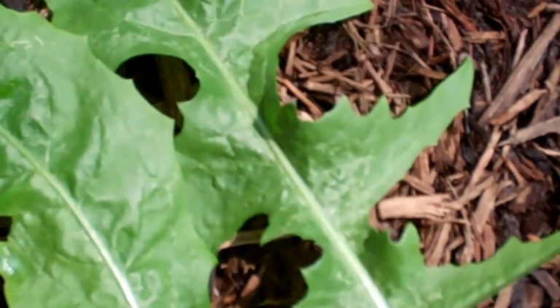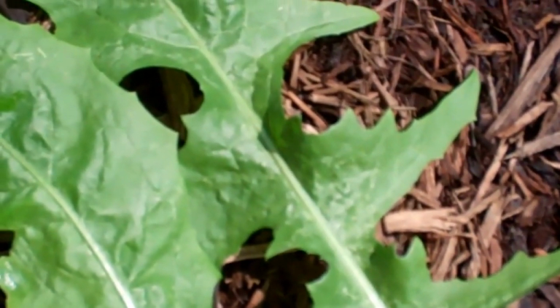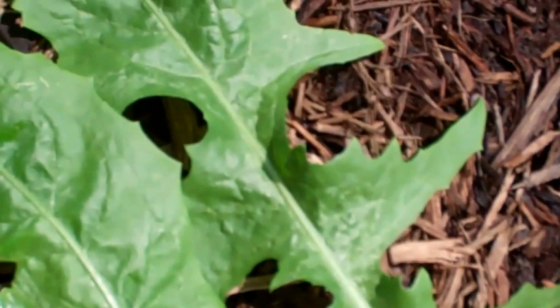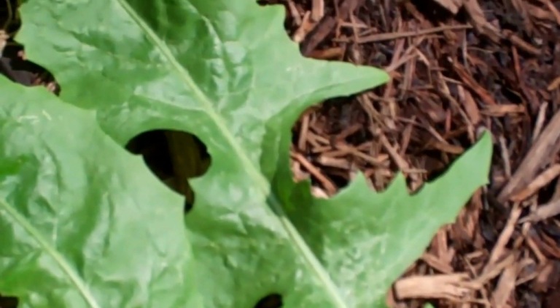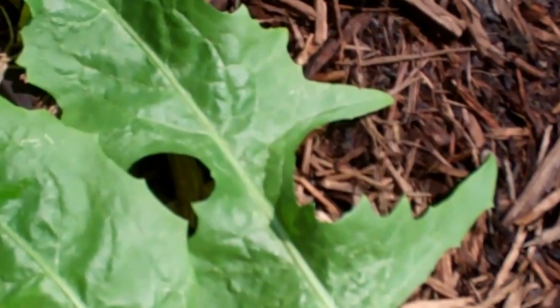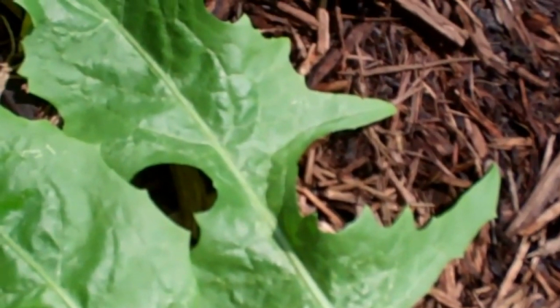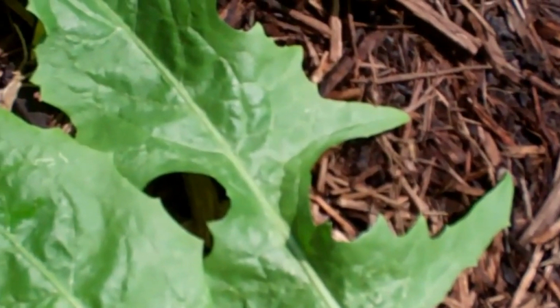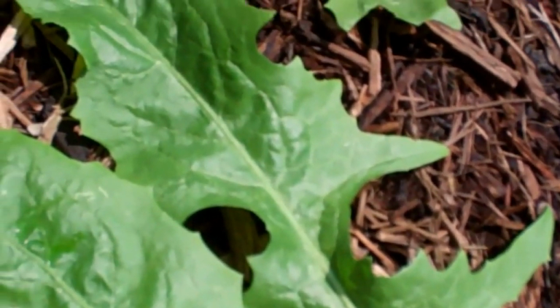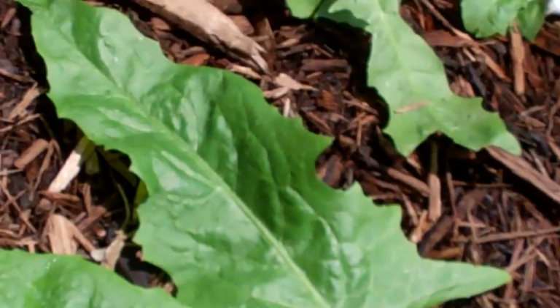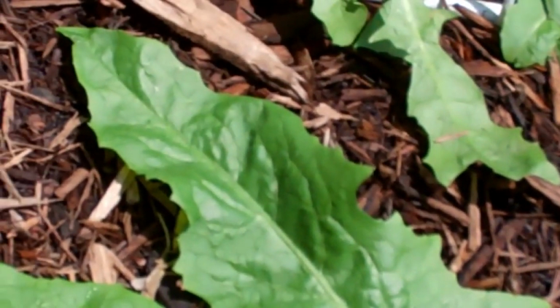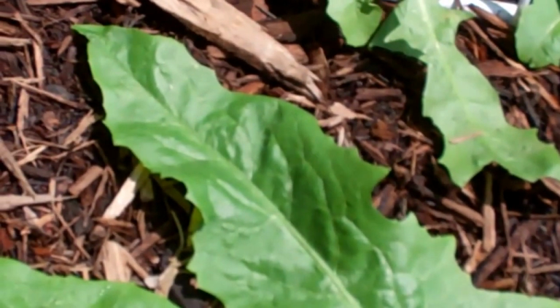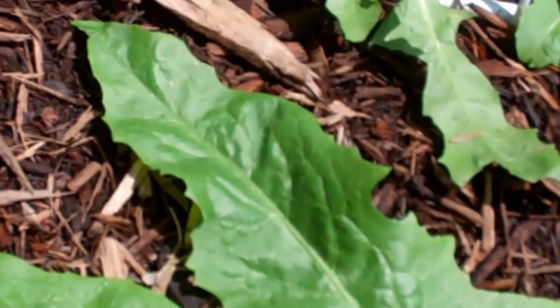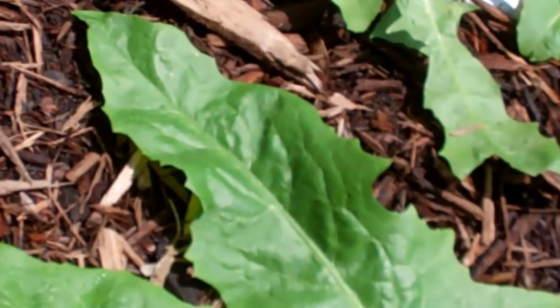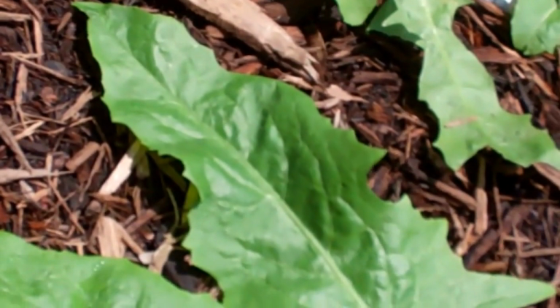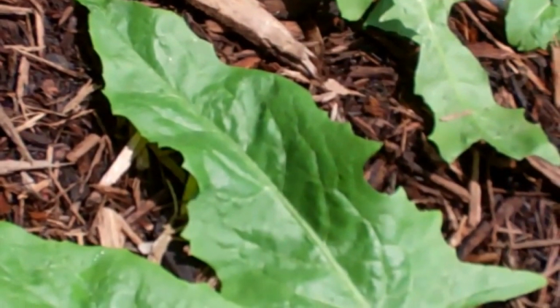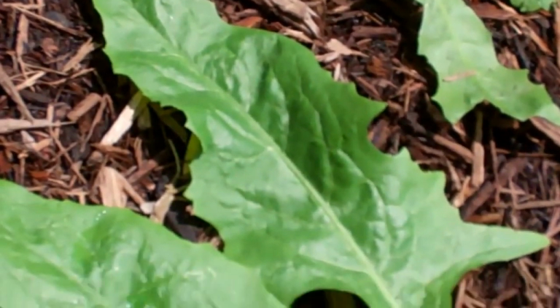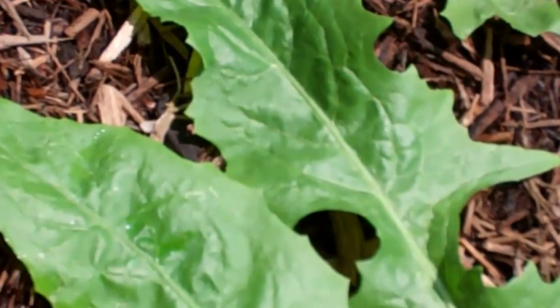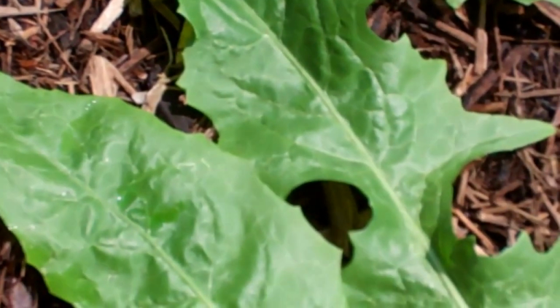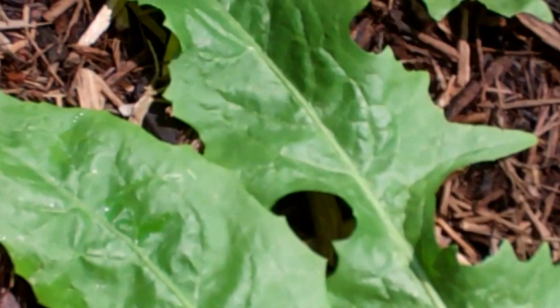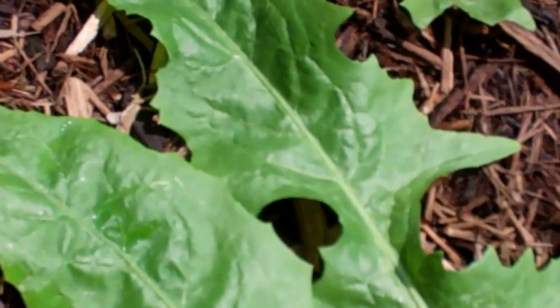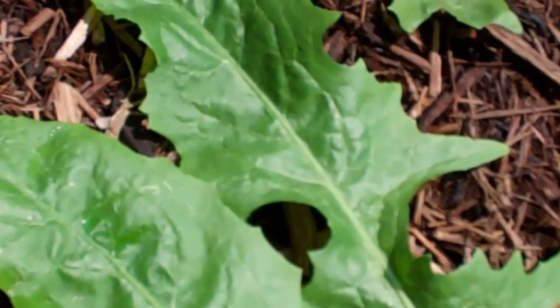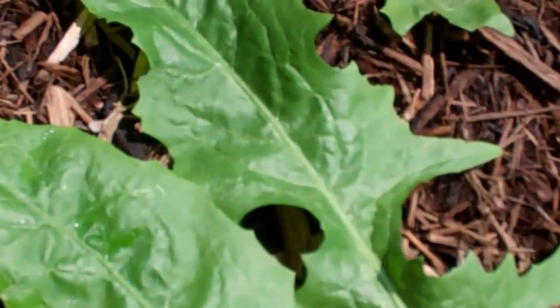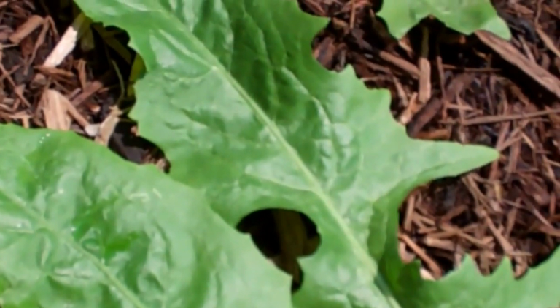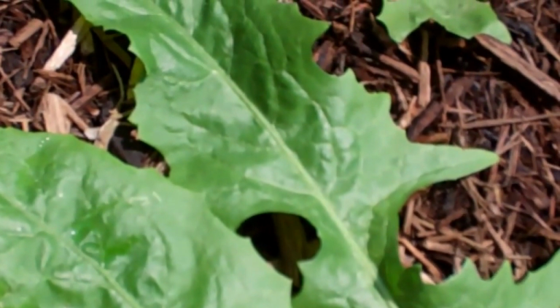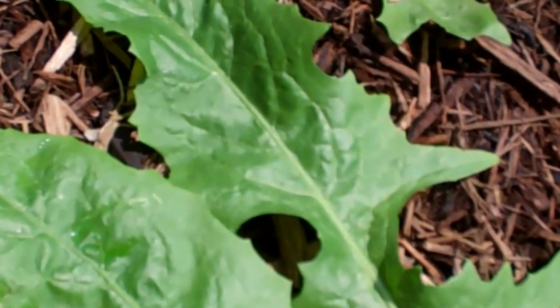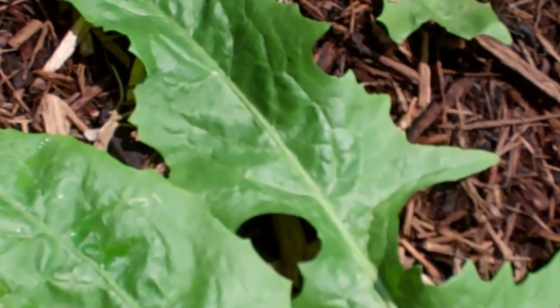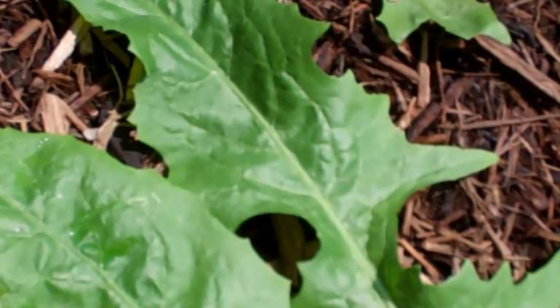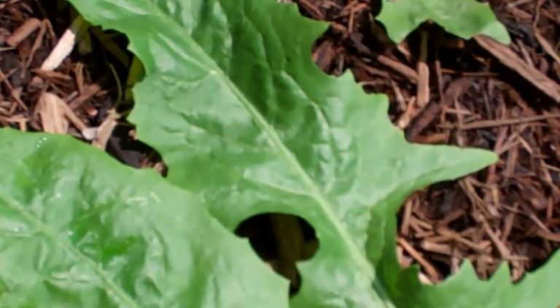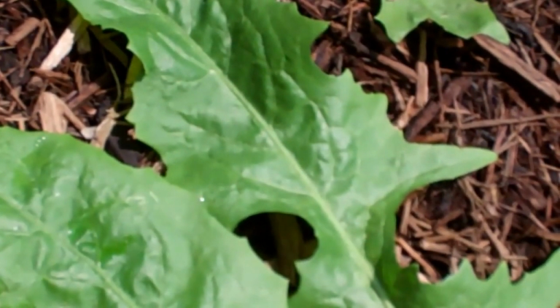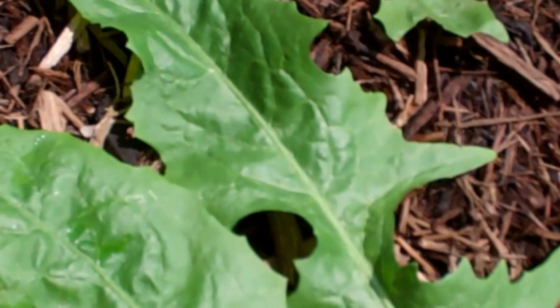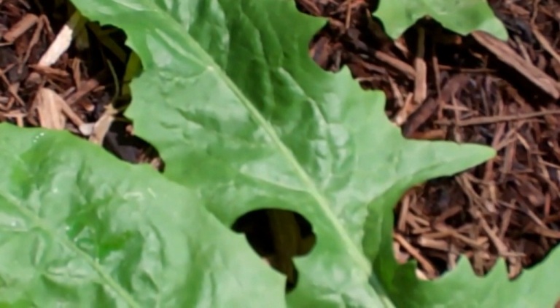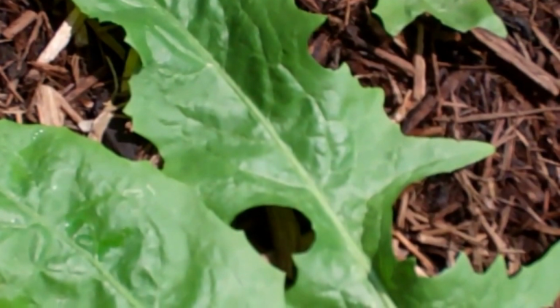We've been eating that on tacos, and I even chopped up some beet tops in our tacos today. We try to go as much percentage of raw as everything that we can — raw broccoli, cauliflower, all that.